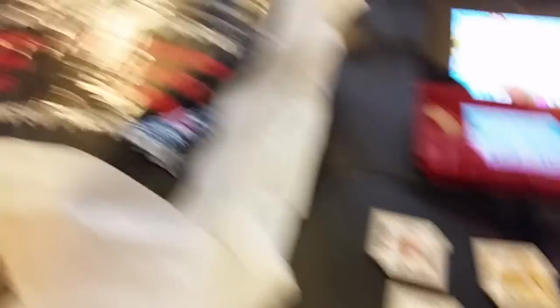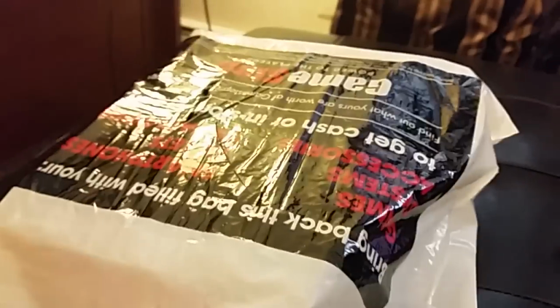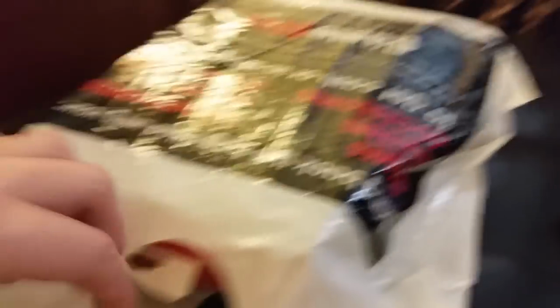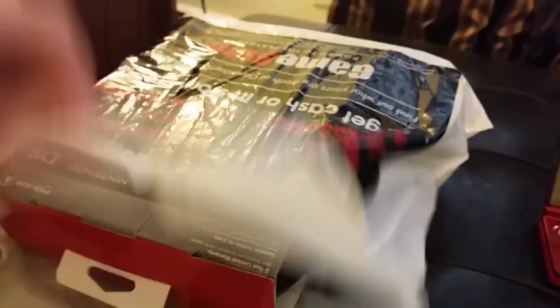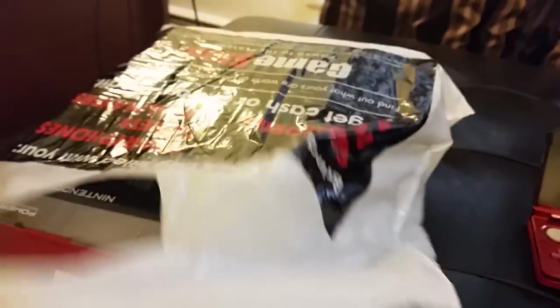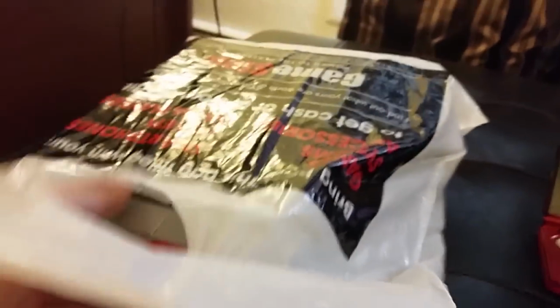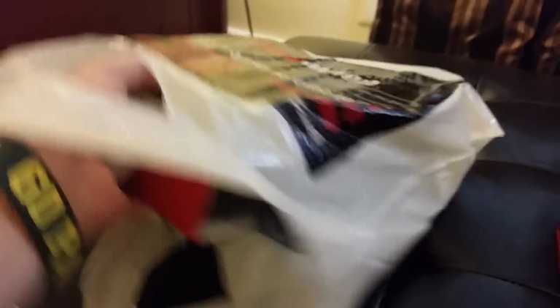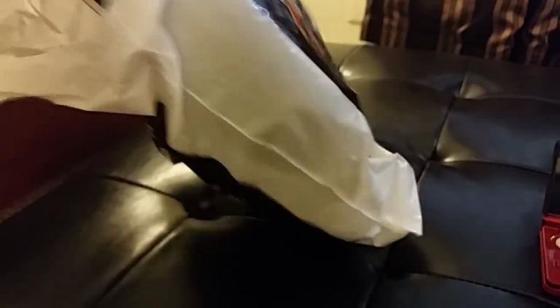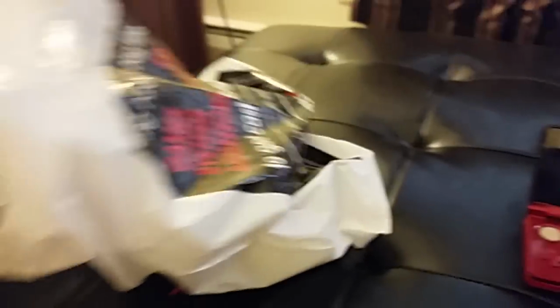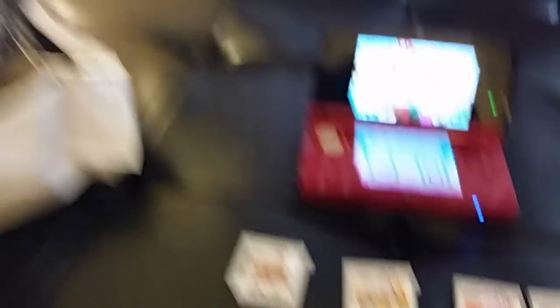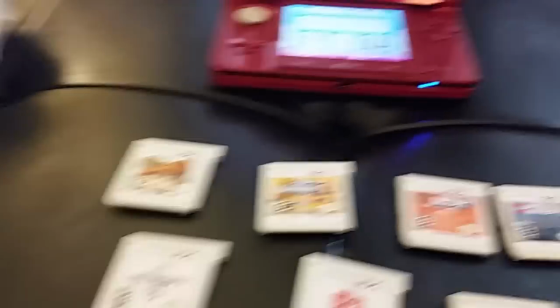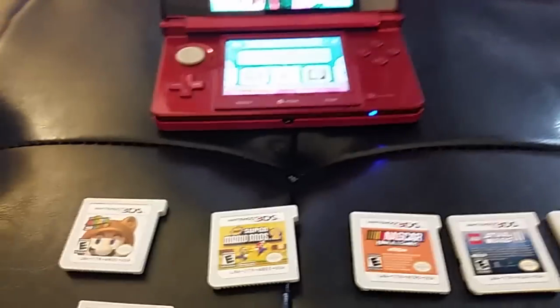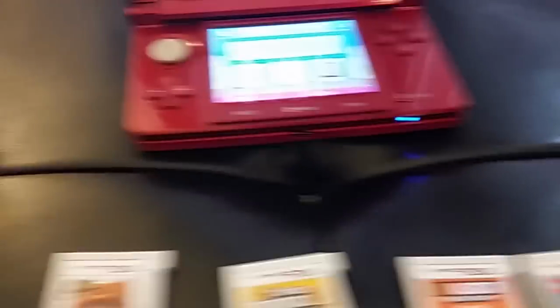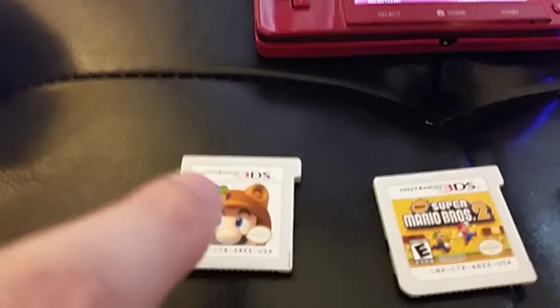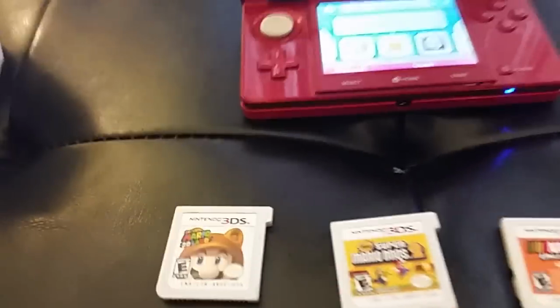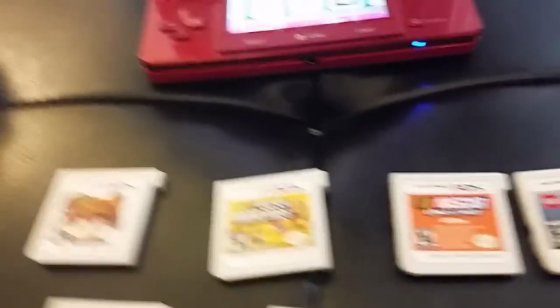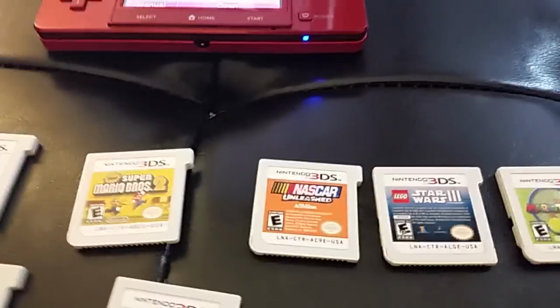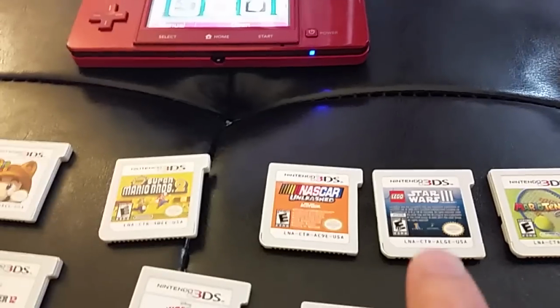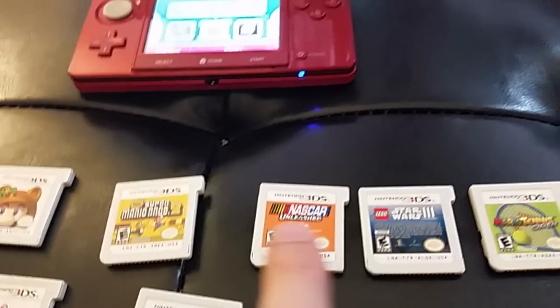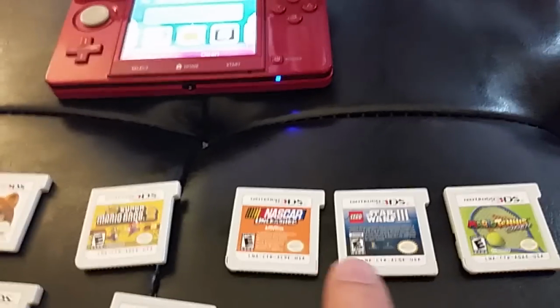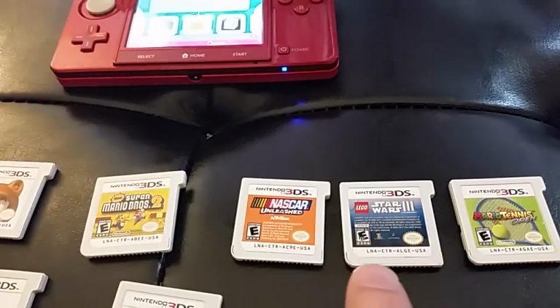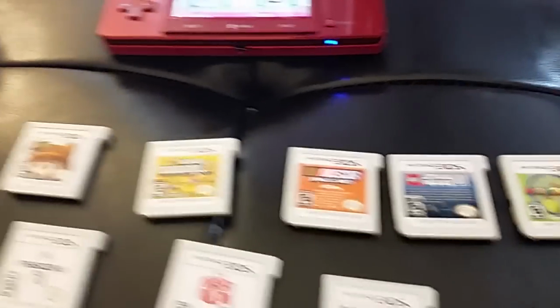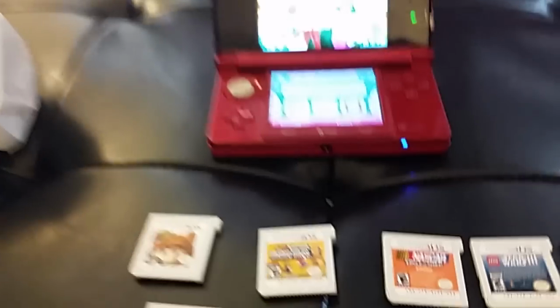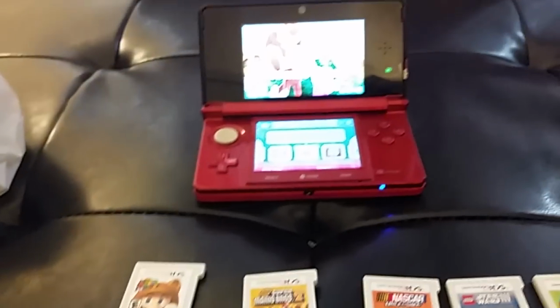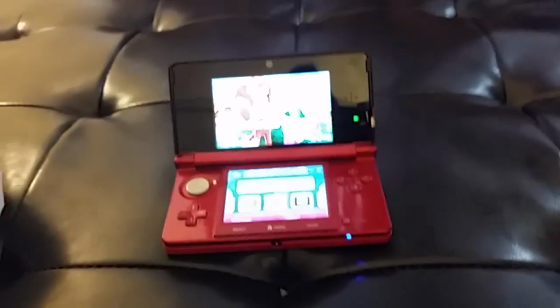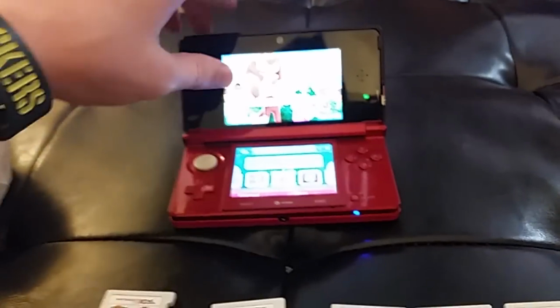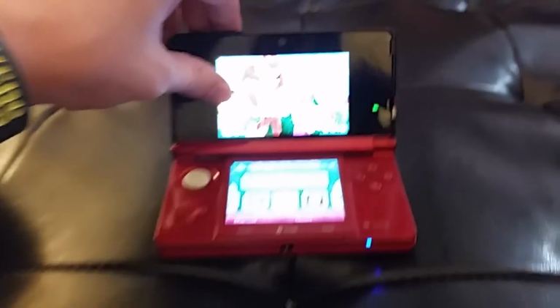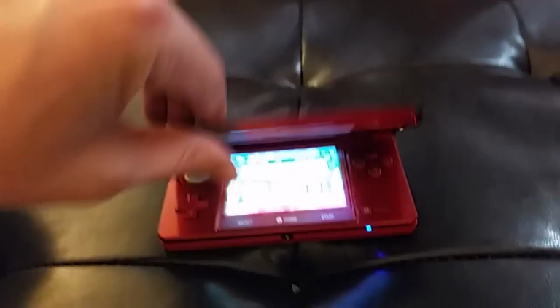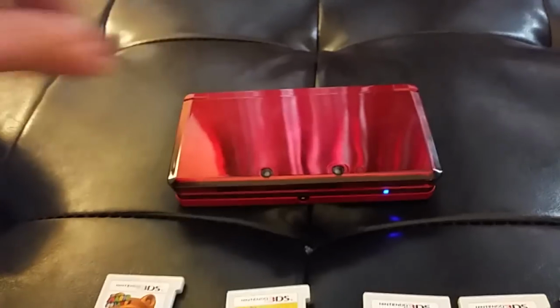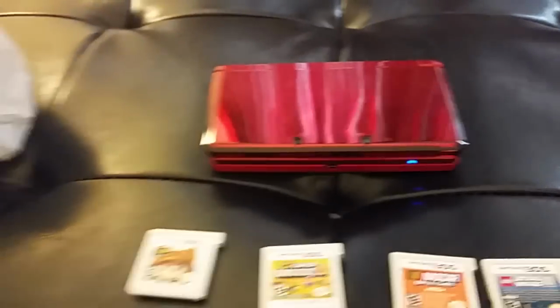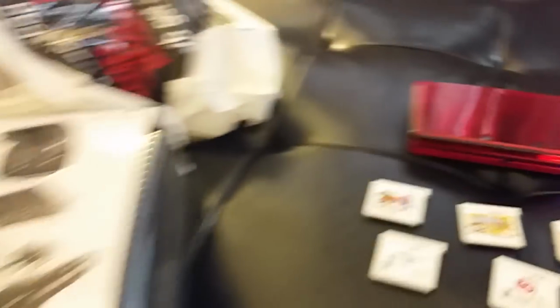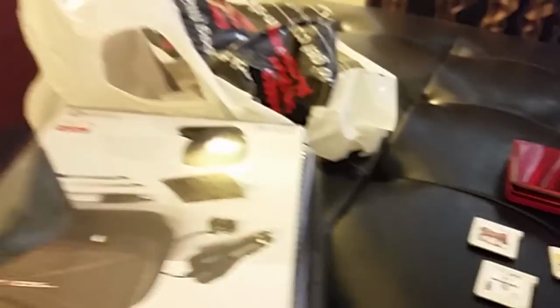Now I just got some more gear here. I went out and got the games that I wanted. I bought this because I really wanted the Marios, and NASCAR is fun and Star Wars is a lot of fun. So it's a wicked good deal — I got all this for $130.